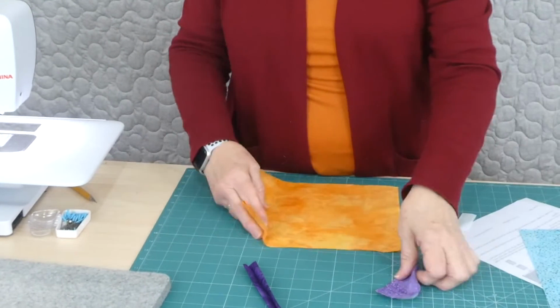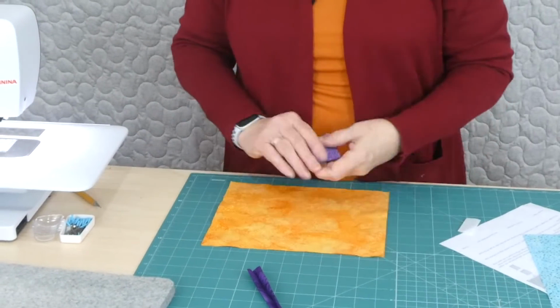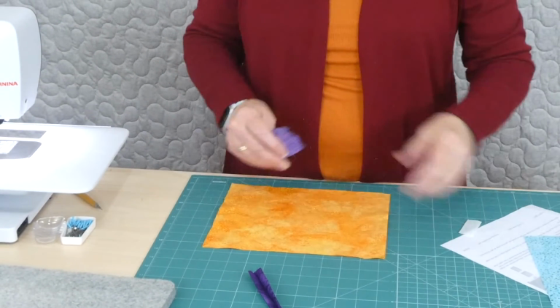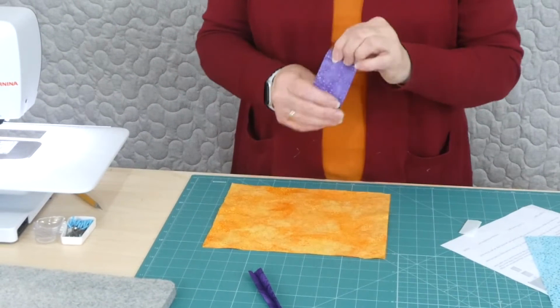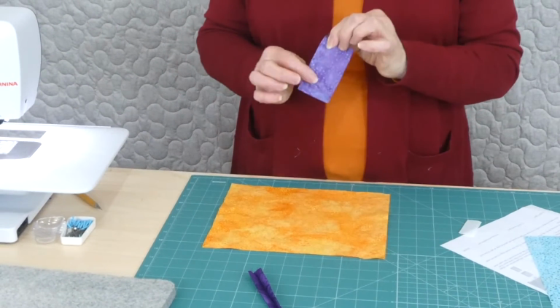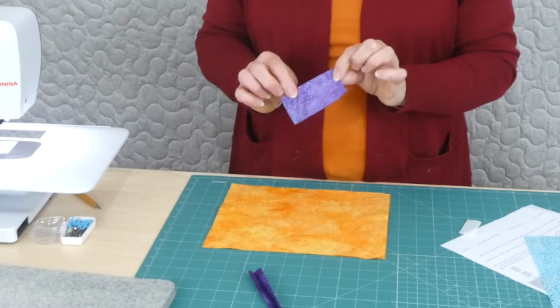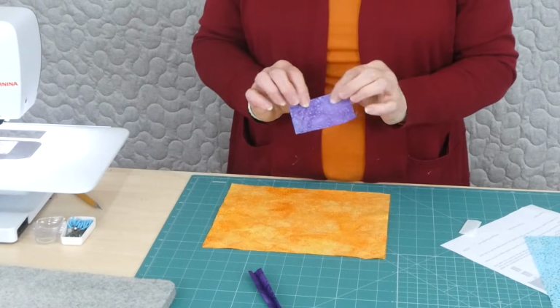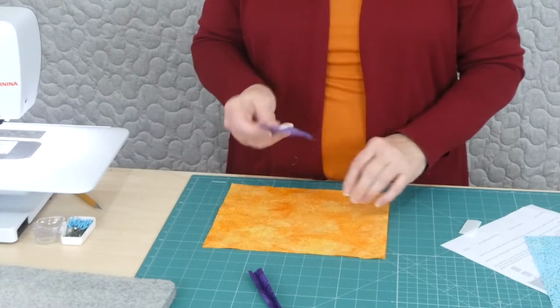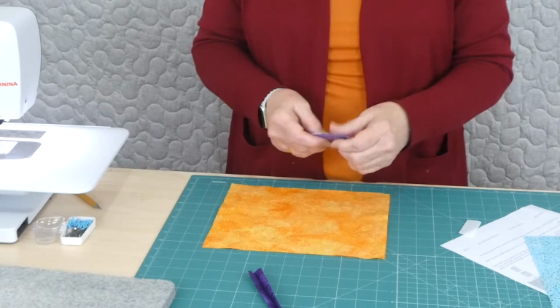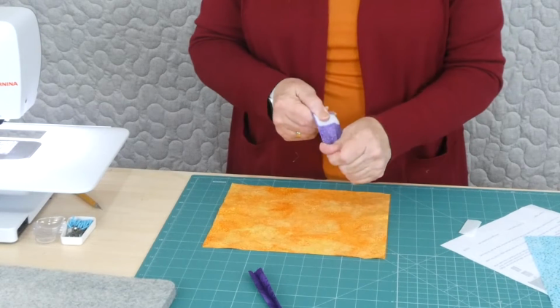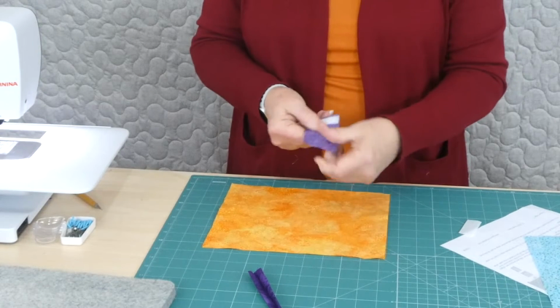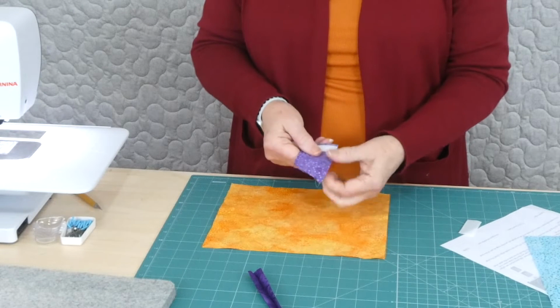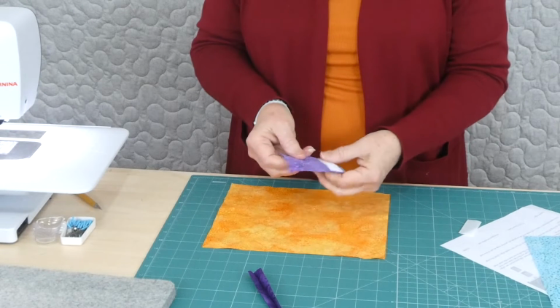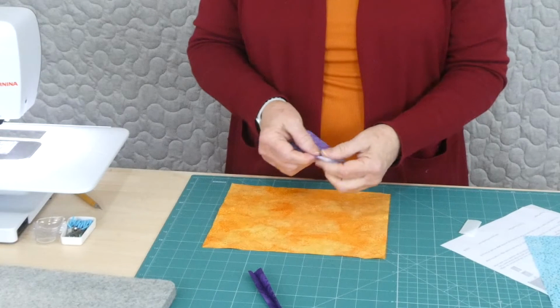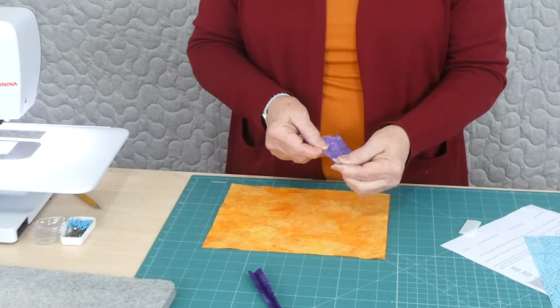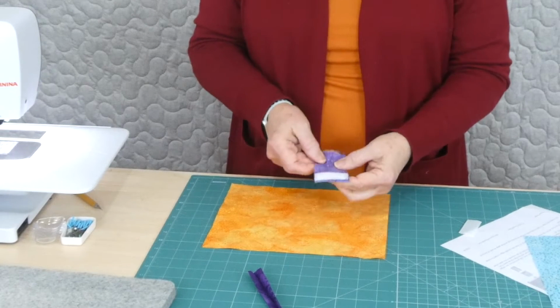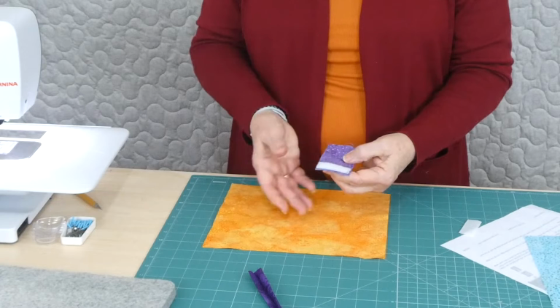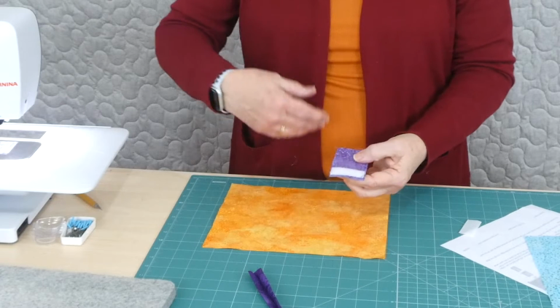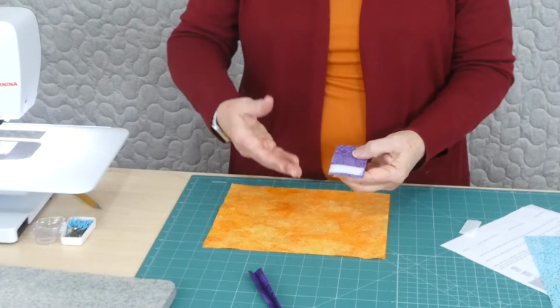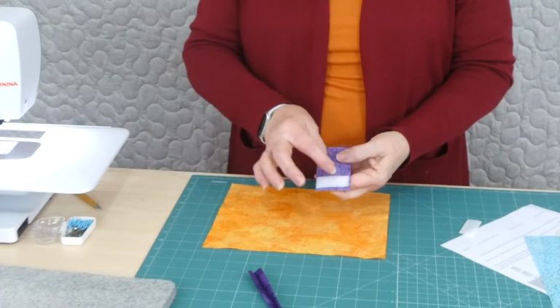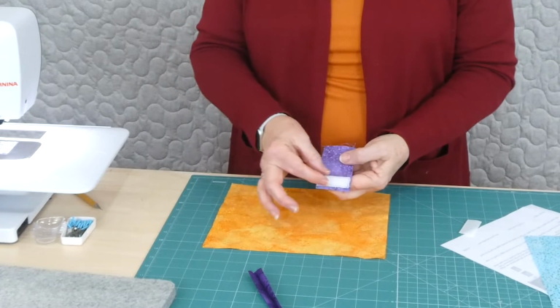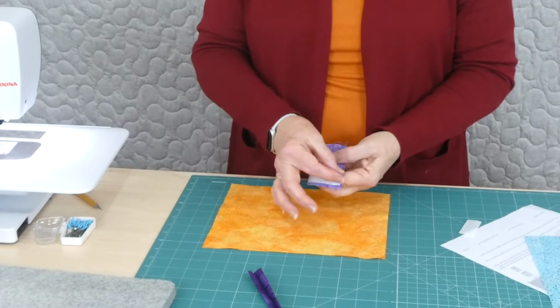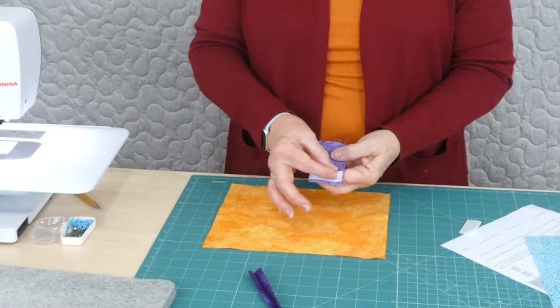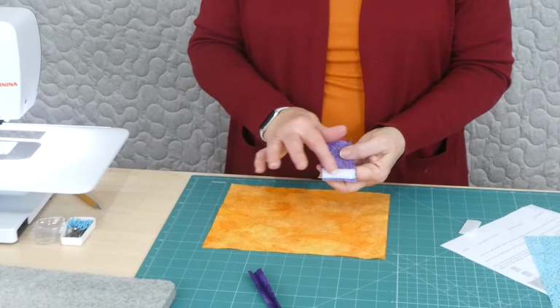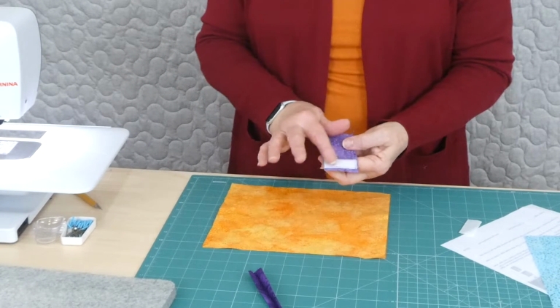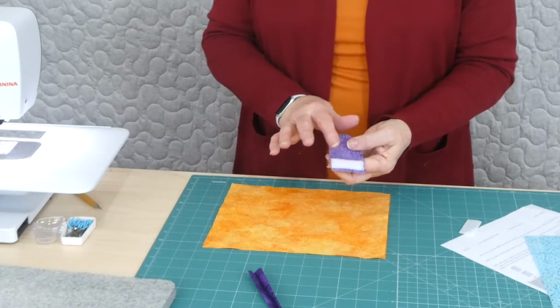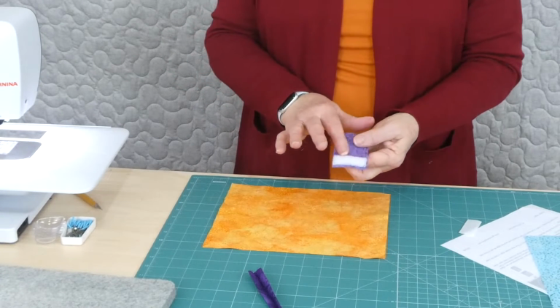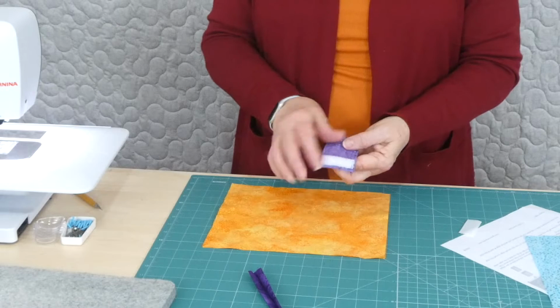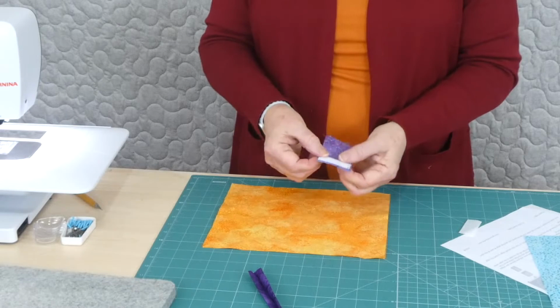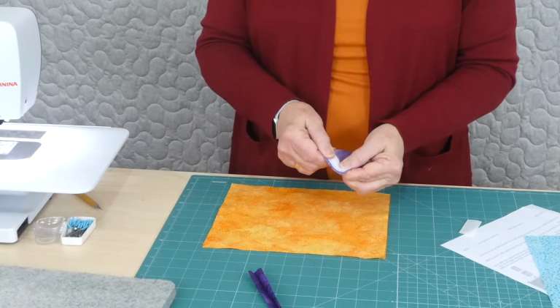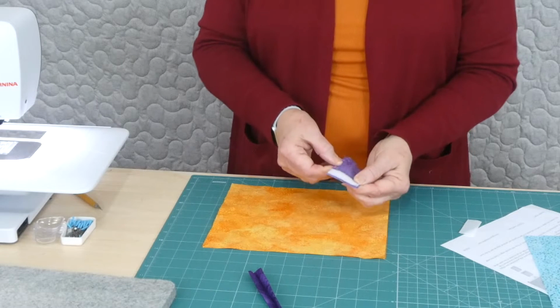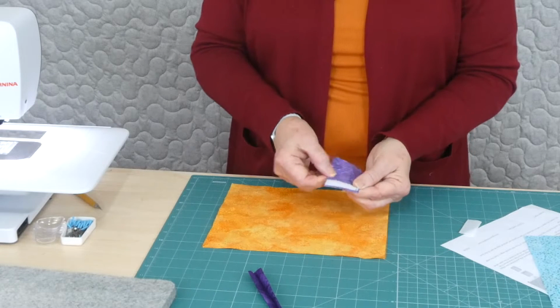We need a piece for the flap. I've already gone ahead and made the flap because it's very similar to things we've done before — we had to join it together, turn it out the right way, and we had to put the fluffy loop side of the fastening on there as well.